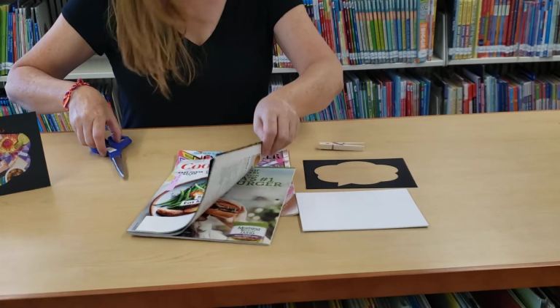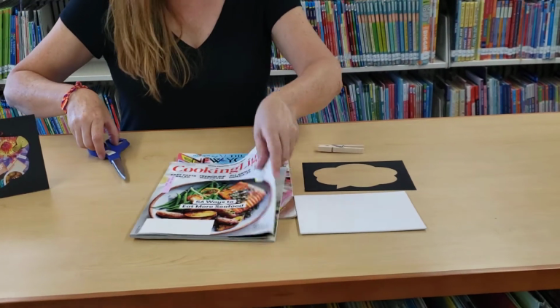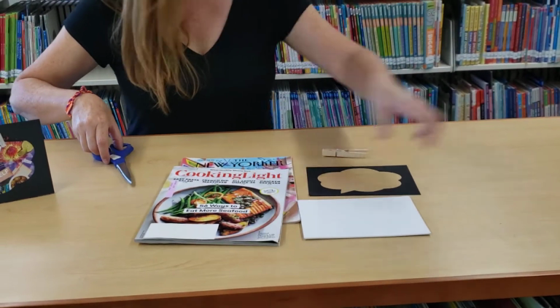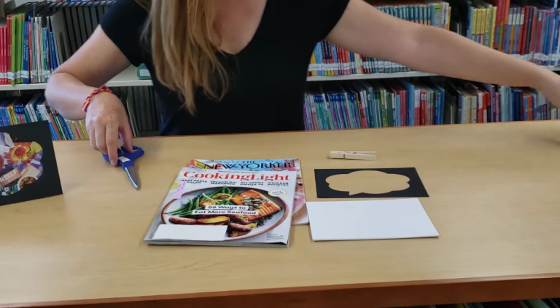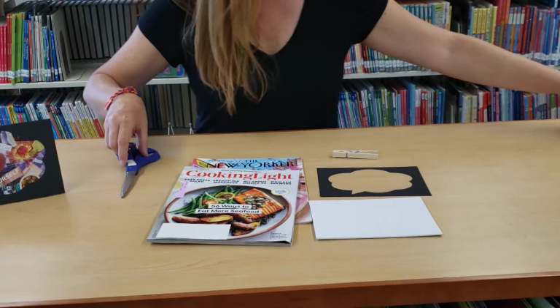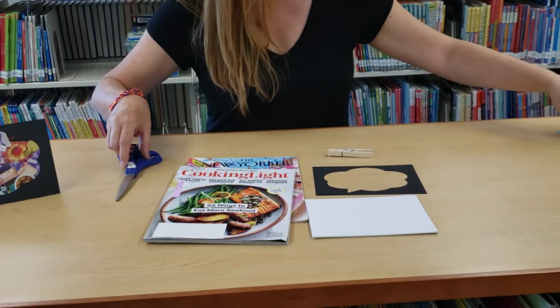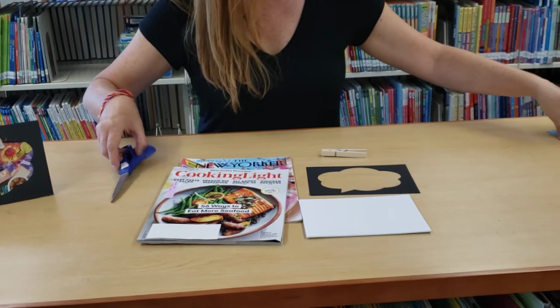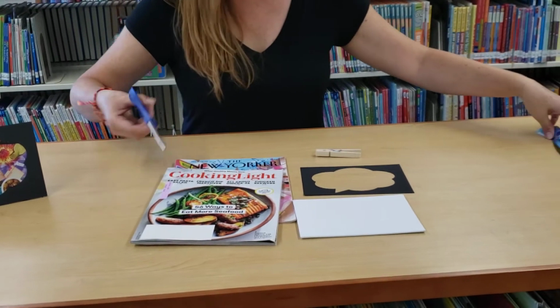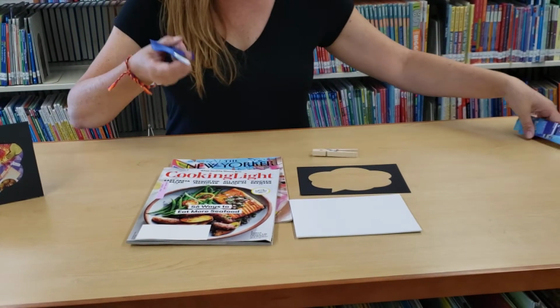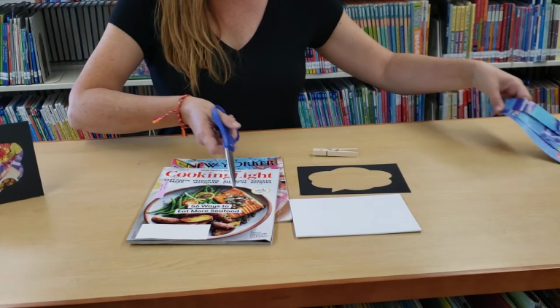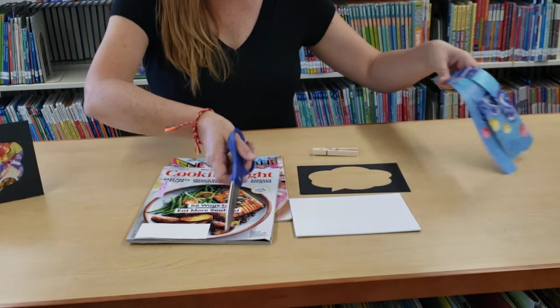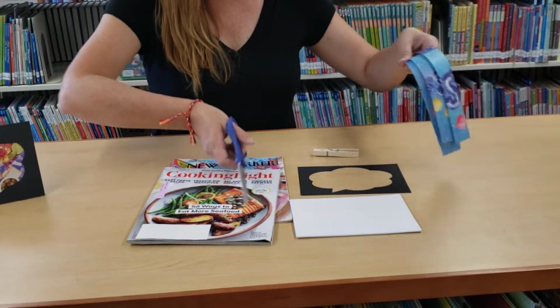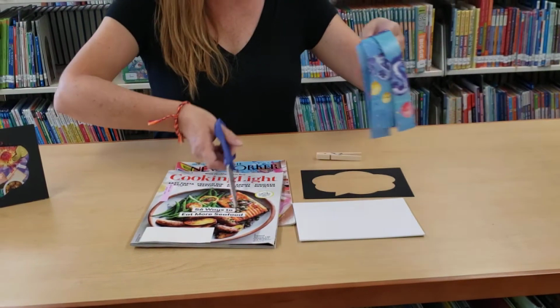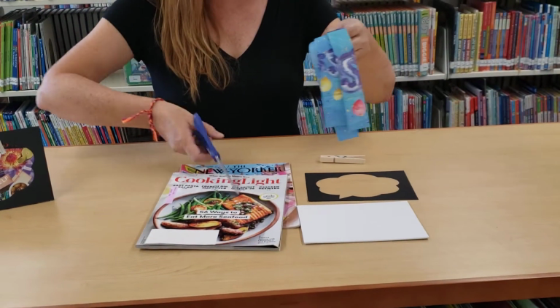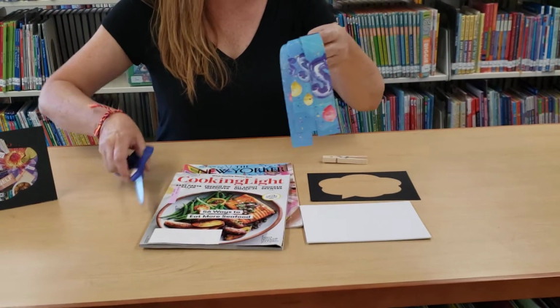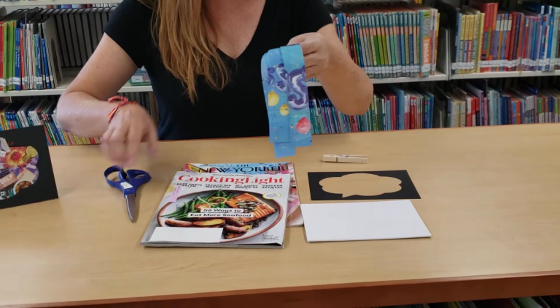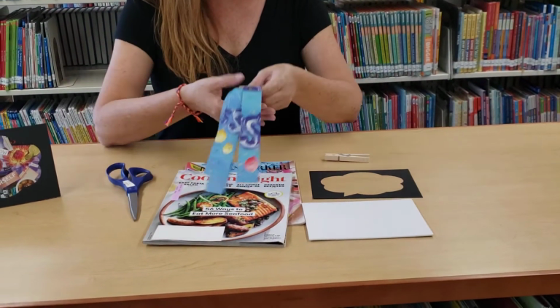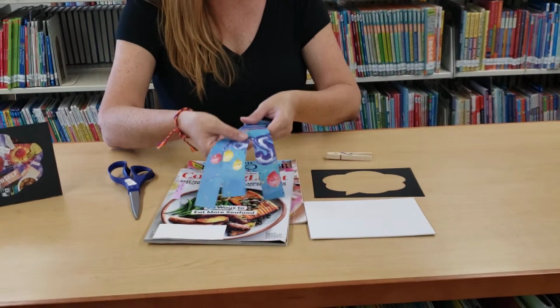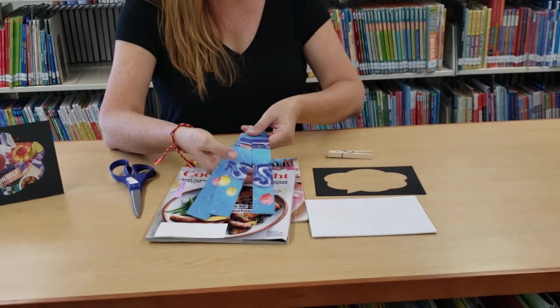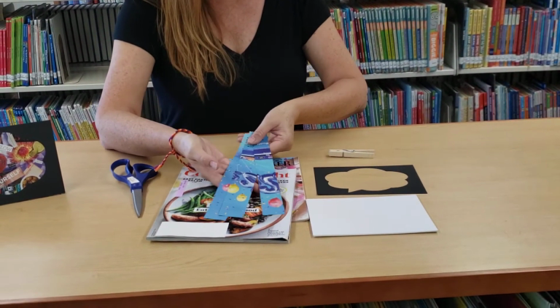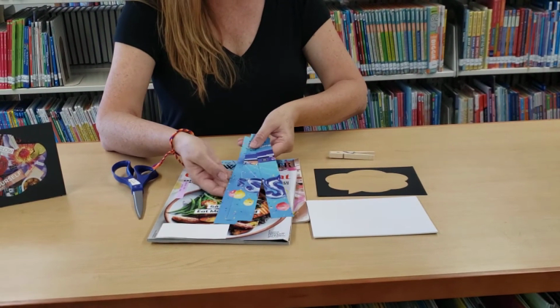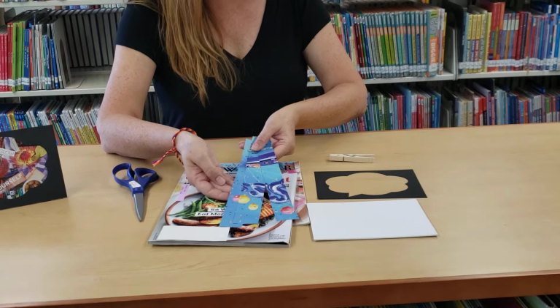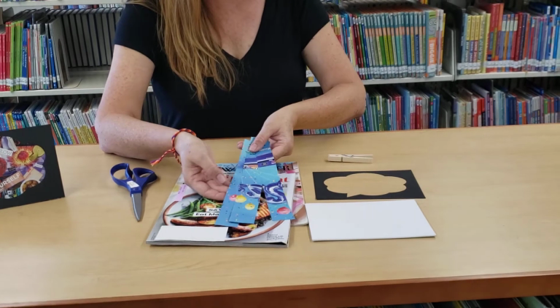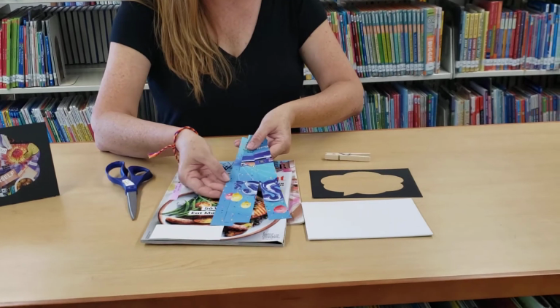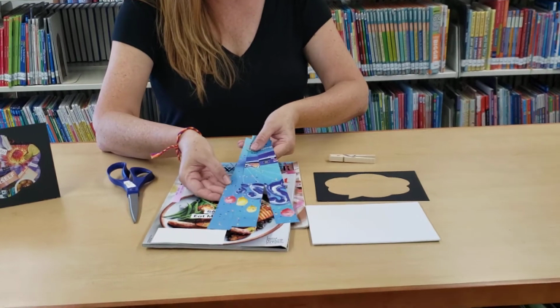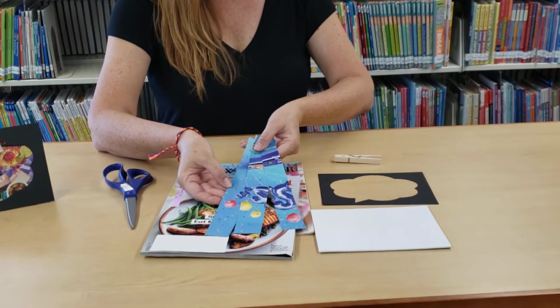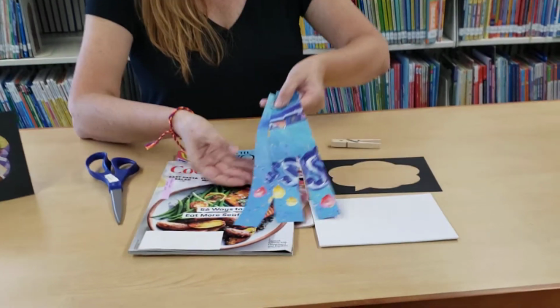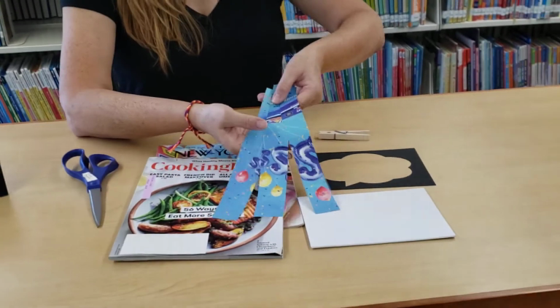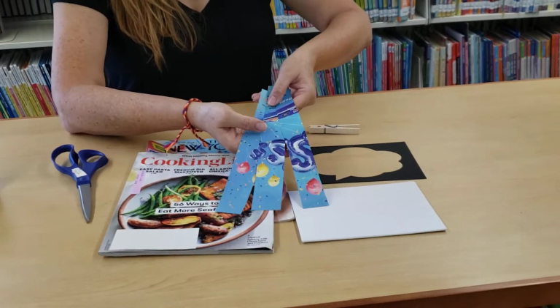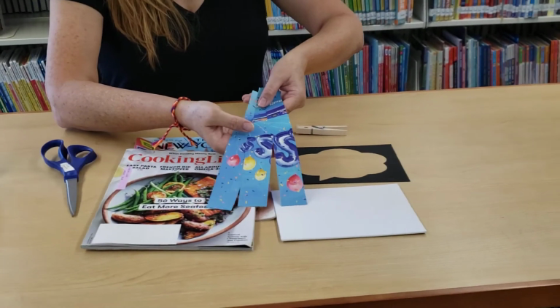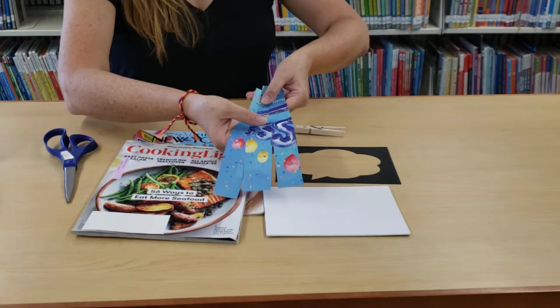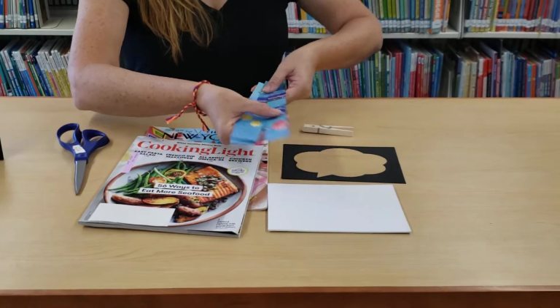I already cut a few strips here. You get your scissors and cut a few strips from your magazine. This will be to cover the edges.